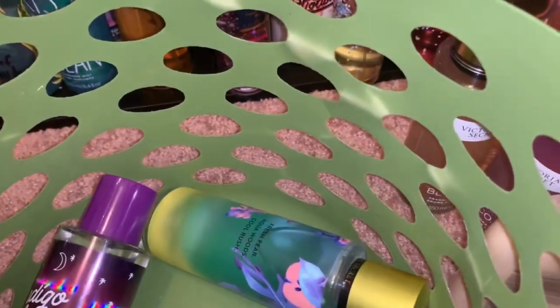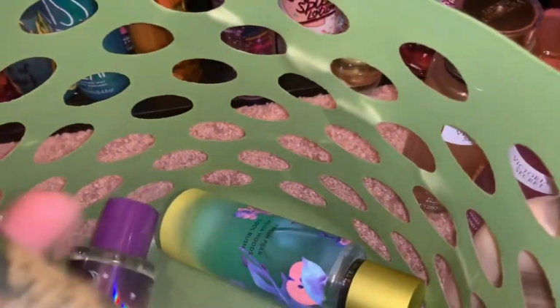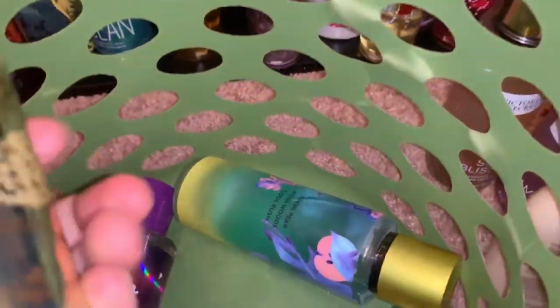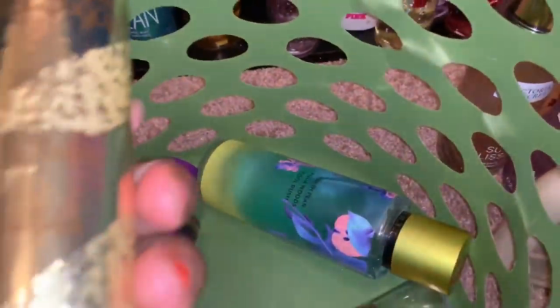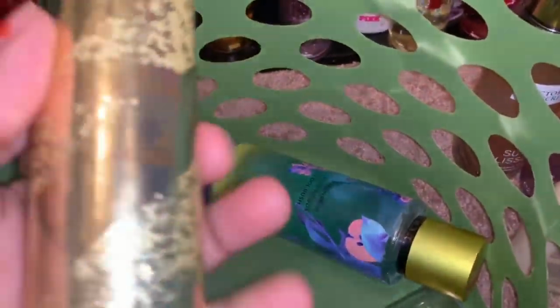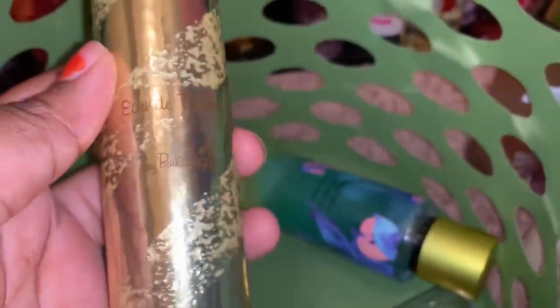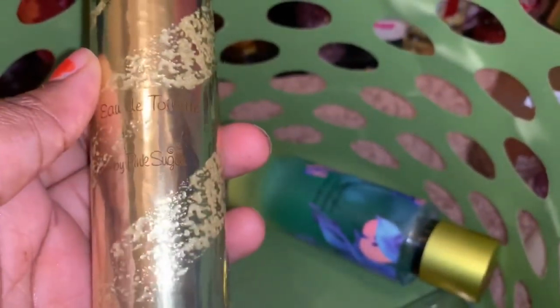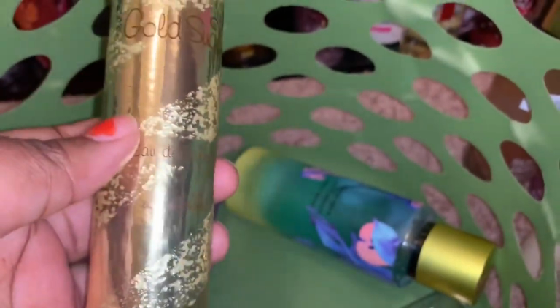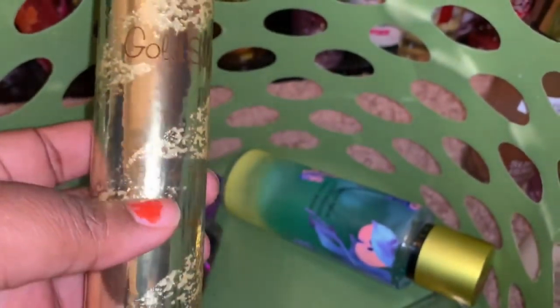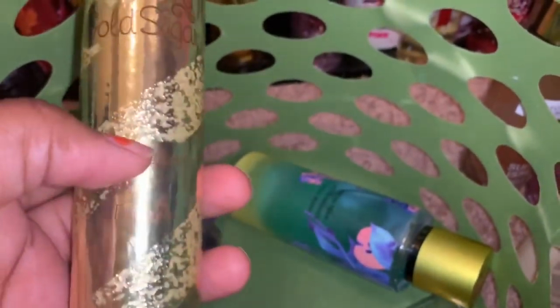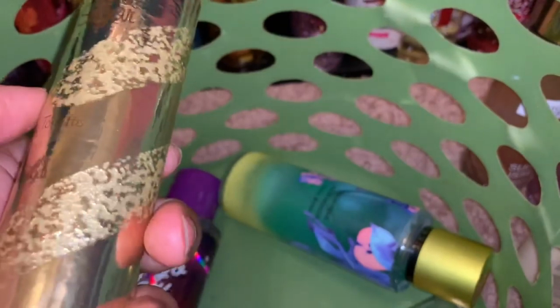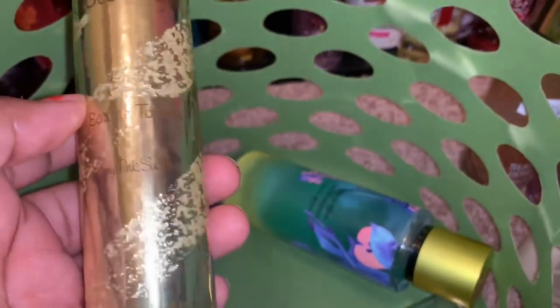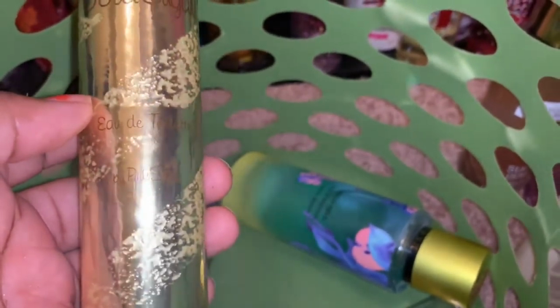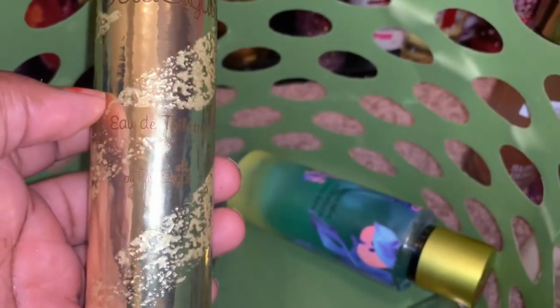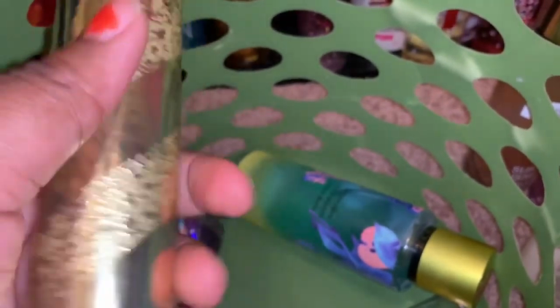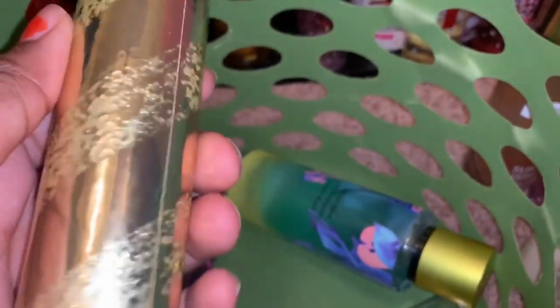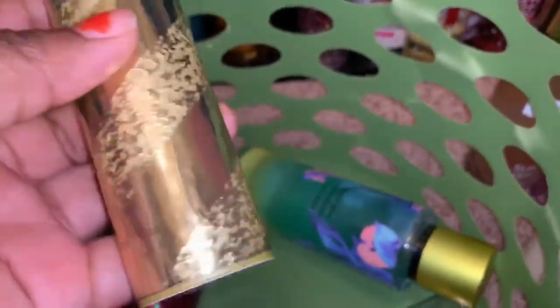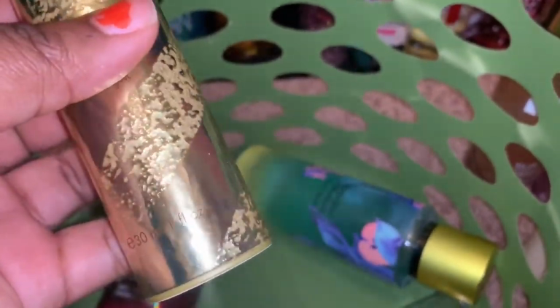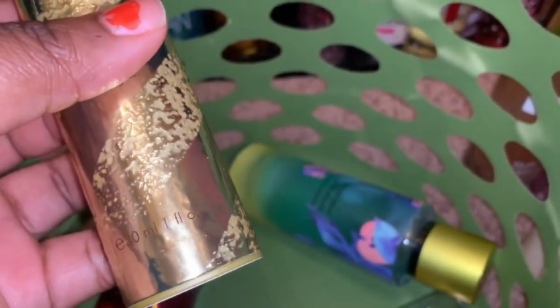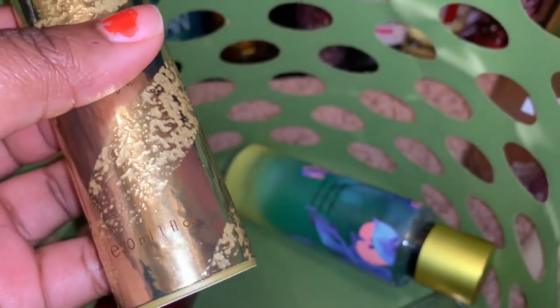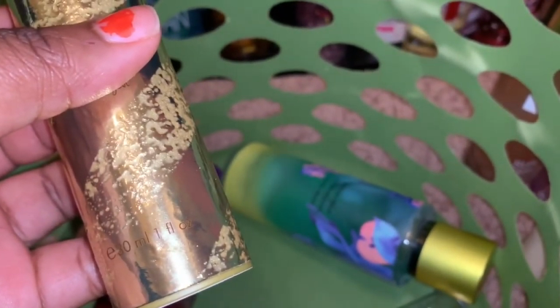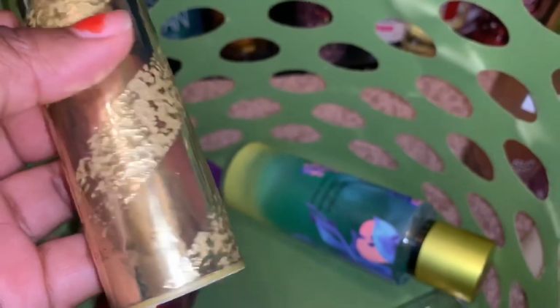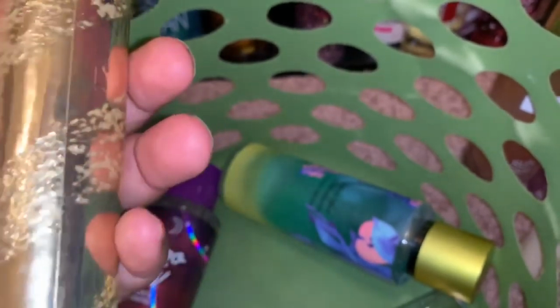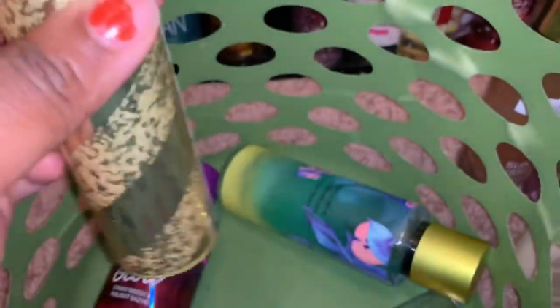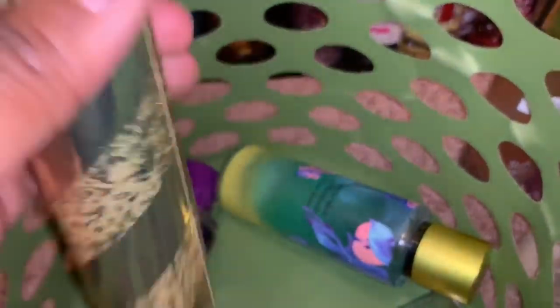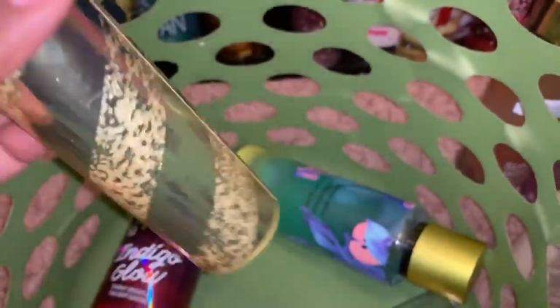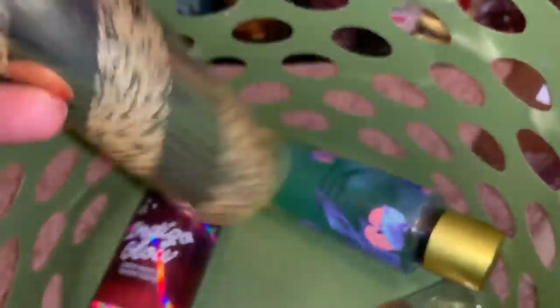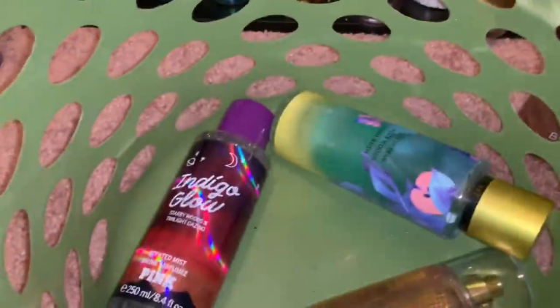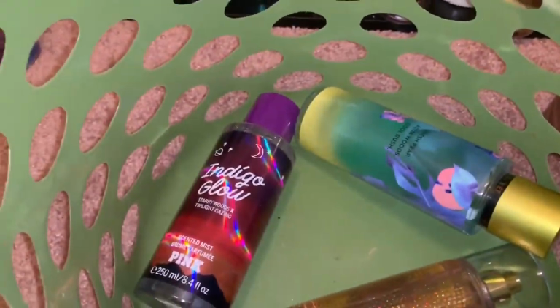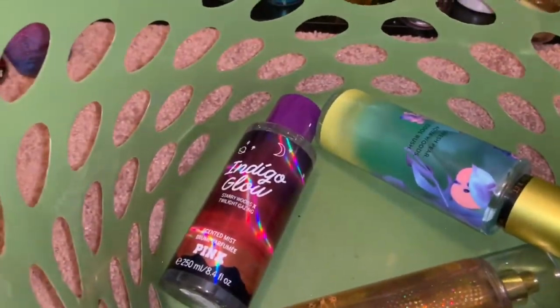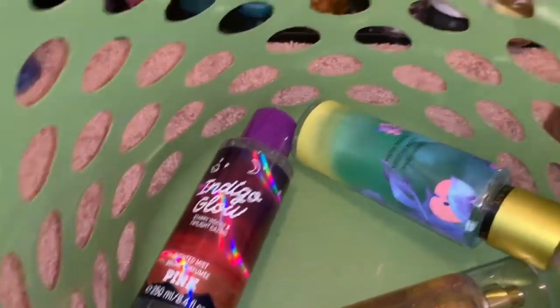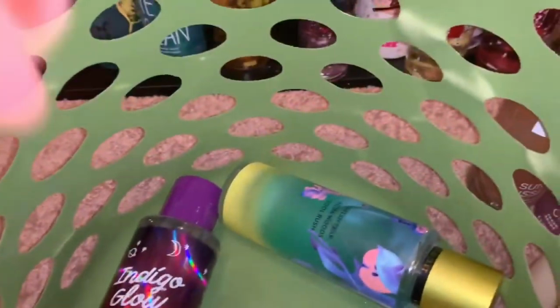The next thing I'm decluttering is not from Victoria's Secret or Bath and Body Works — it's the Gold Sugar by Pink Sugar. This is the one fluid ounce size and it's new, so that's on Mercari already.